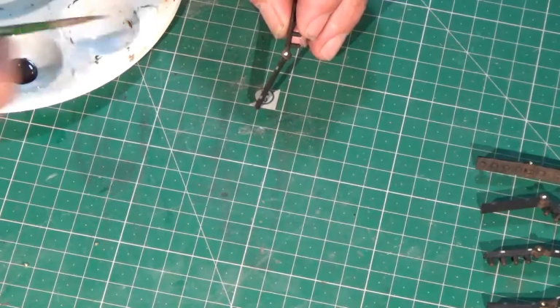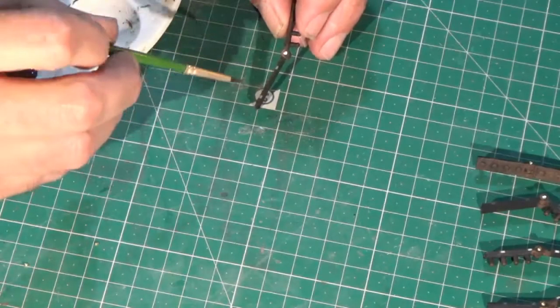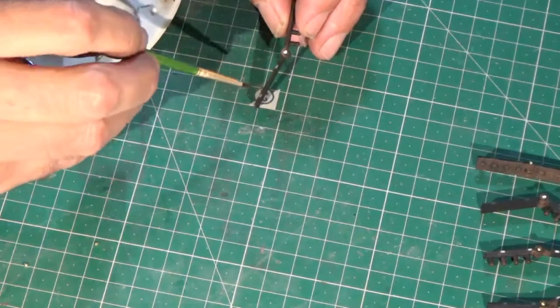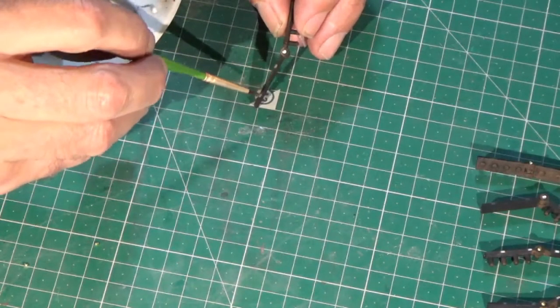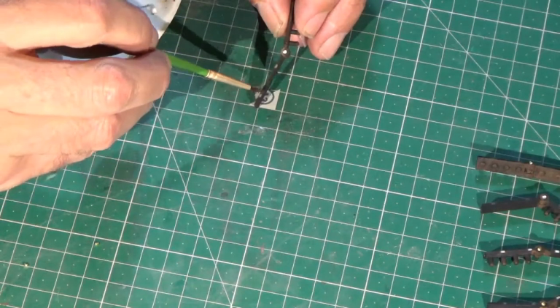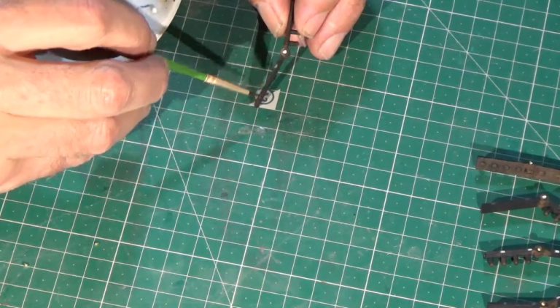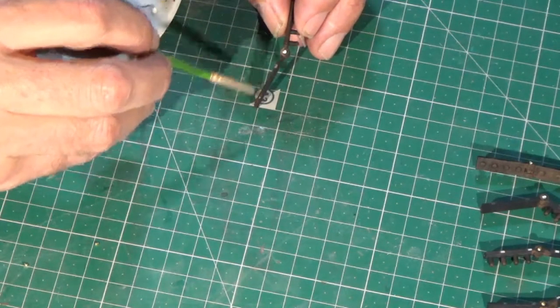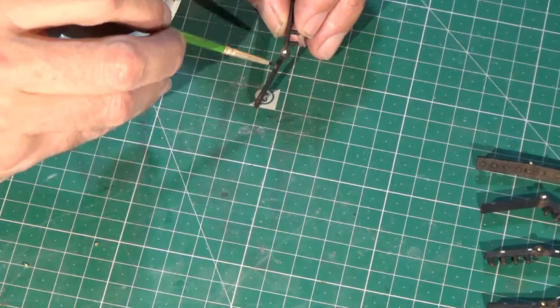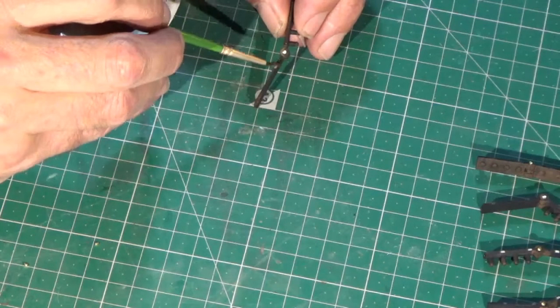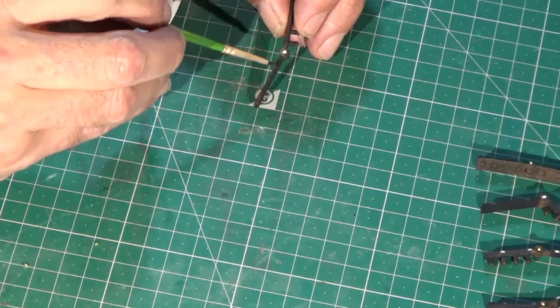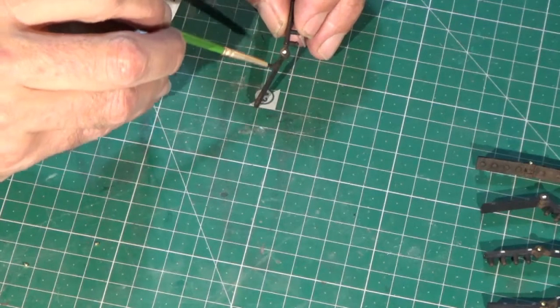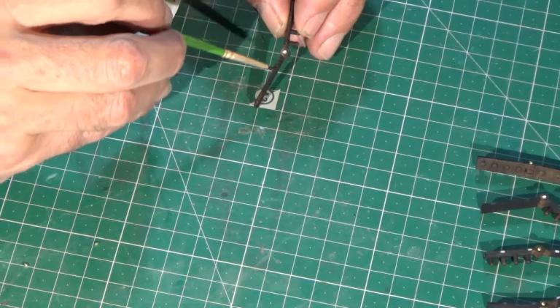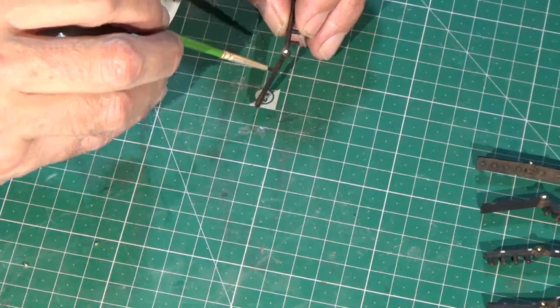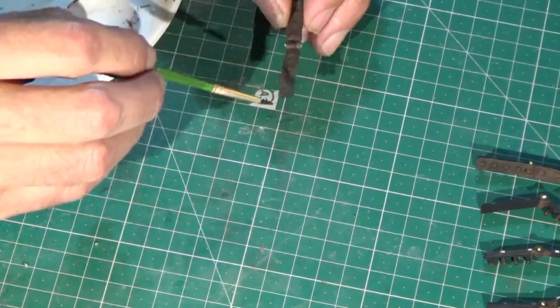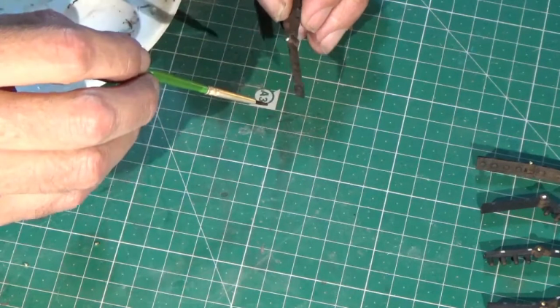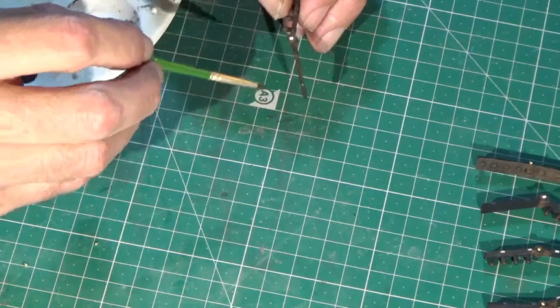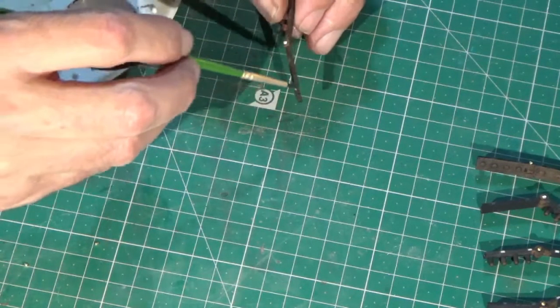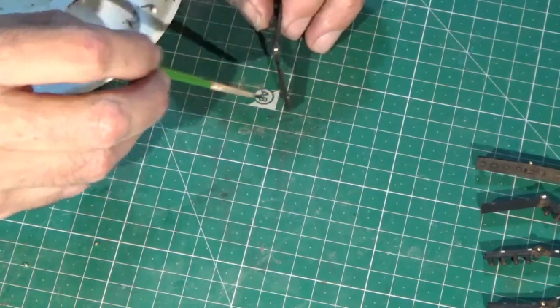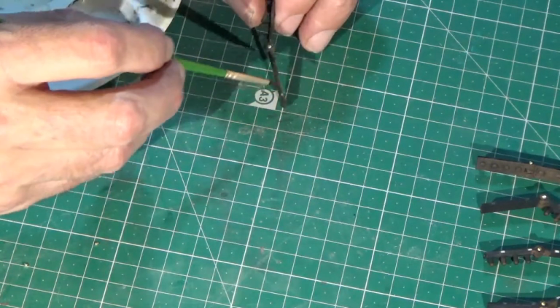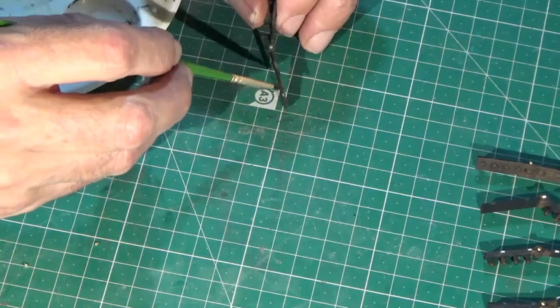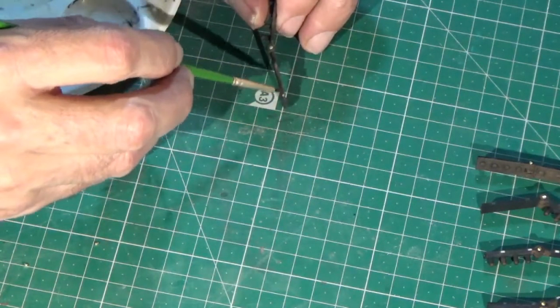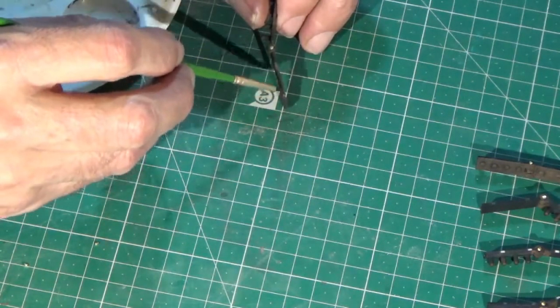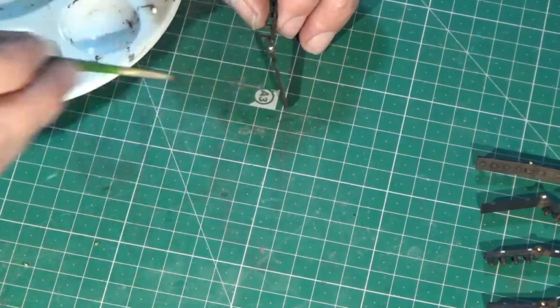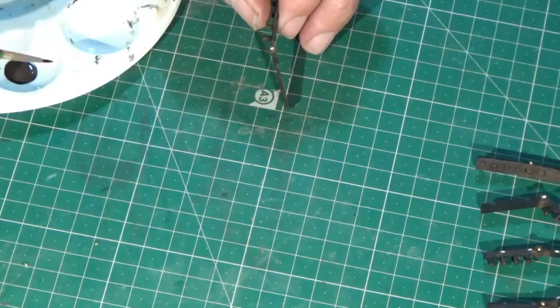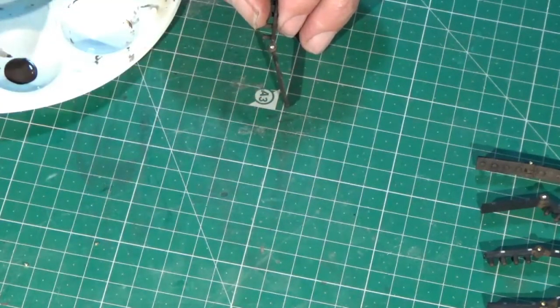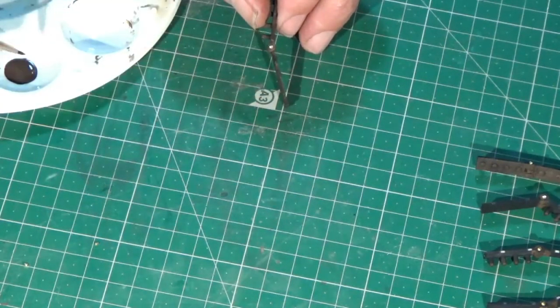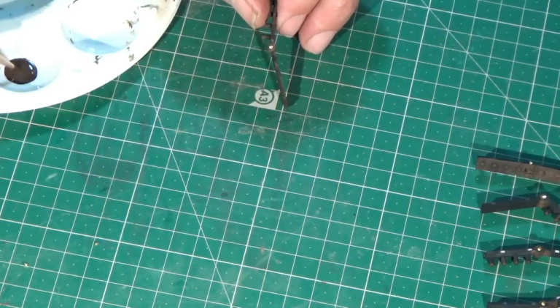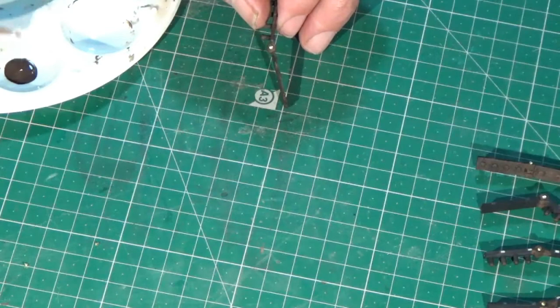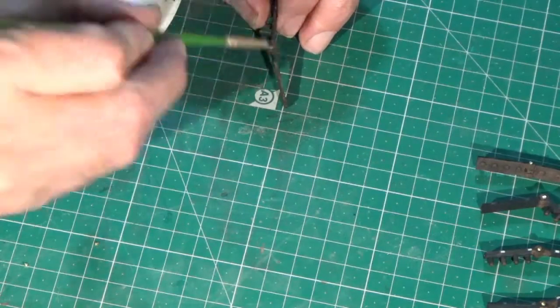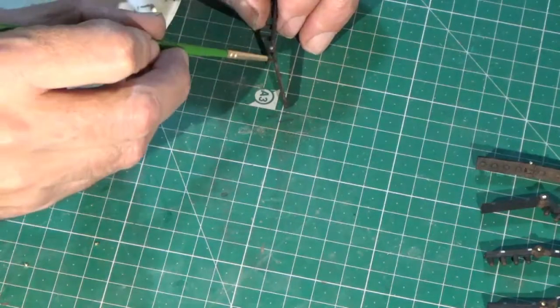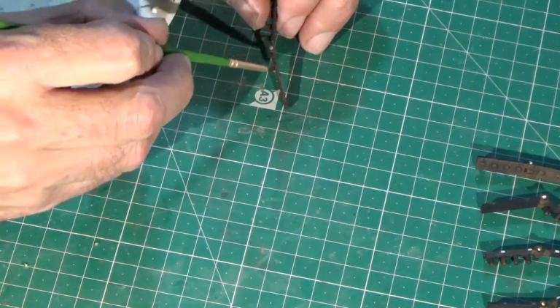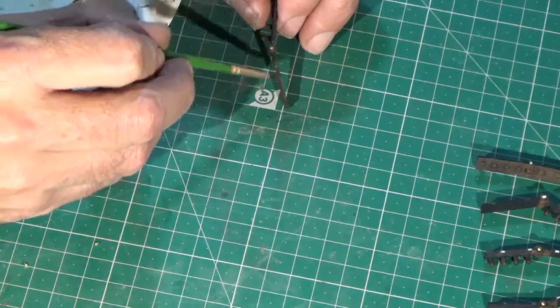When the door detail parts are removed from the sprues, little white patches of white nylon are left. These can be coloured in with little dabs of the dark rust paint to hide them.